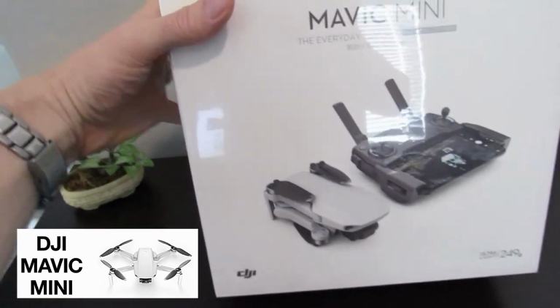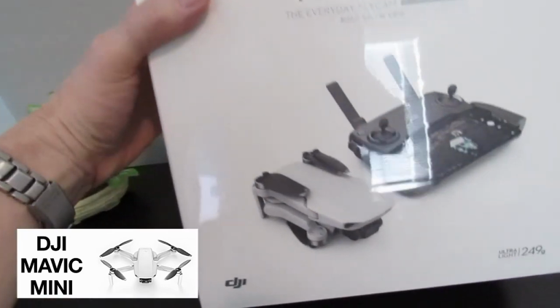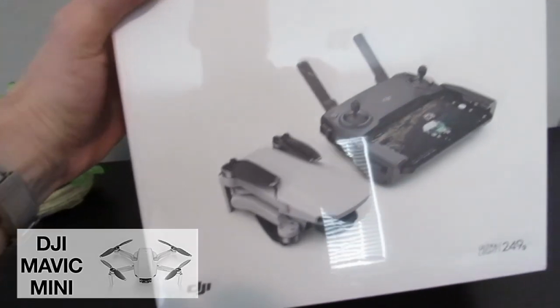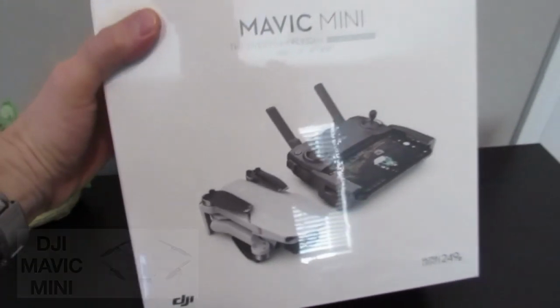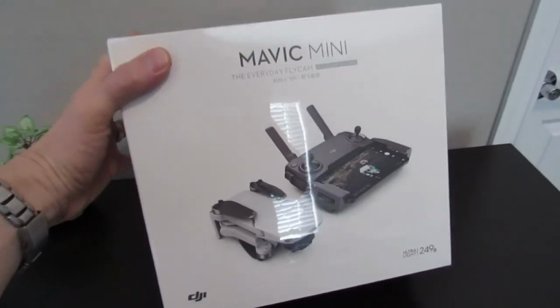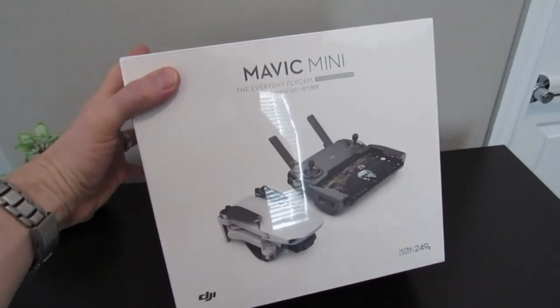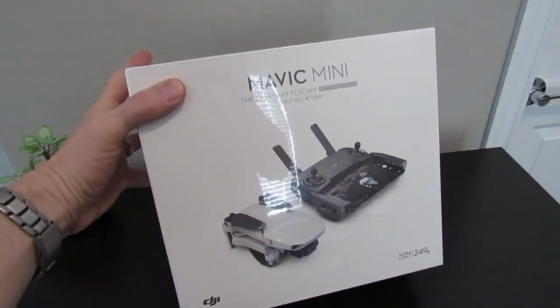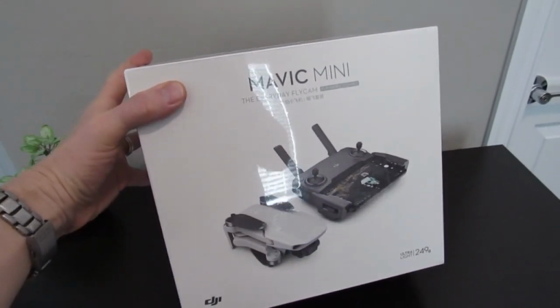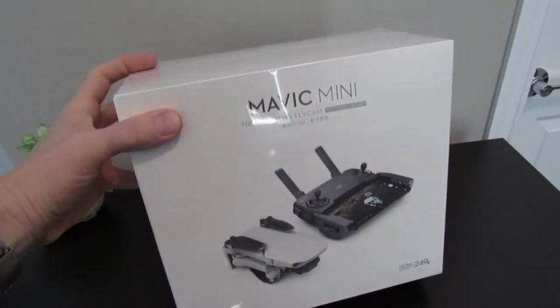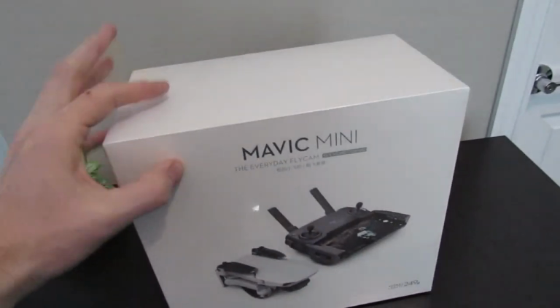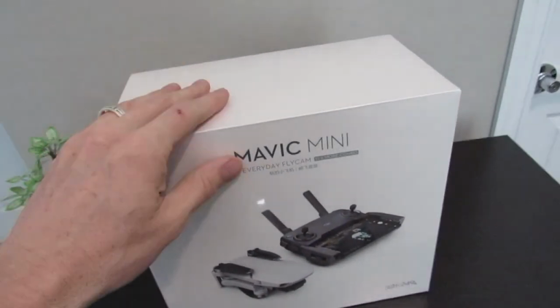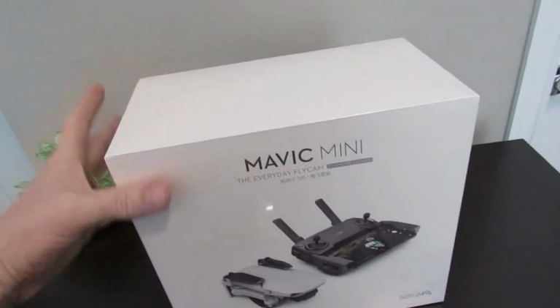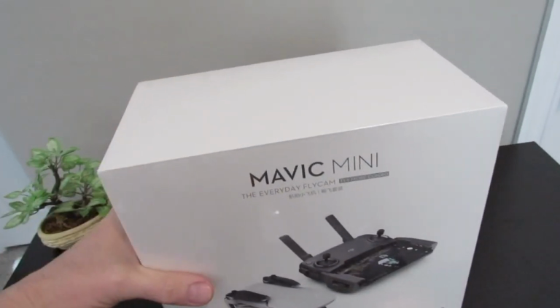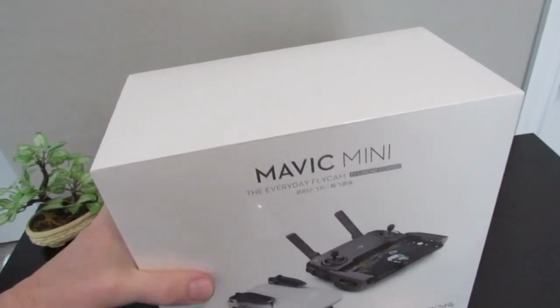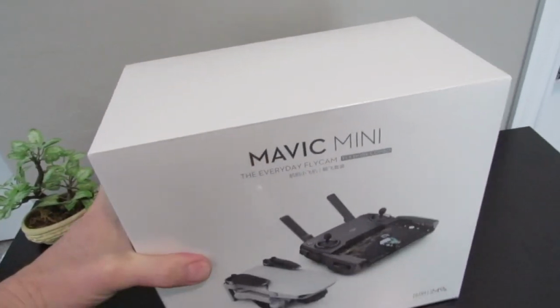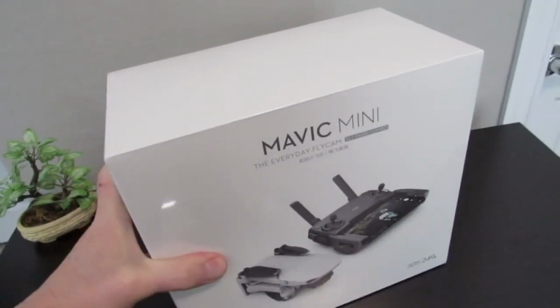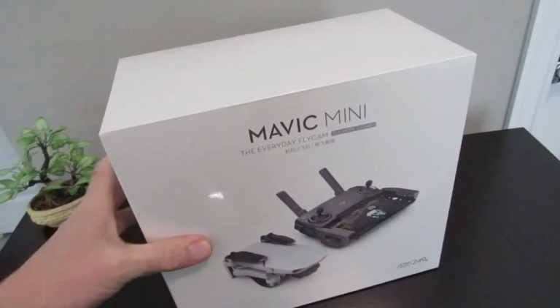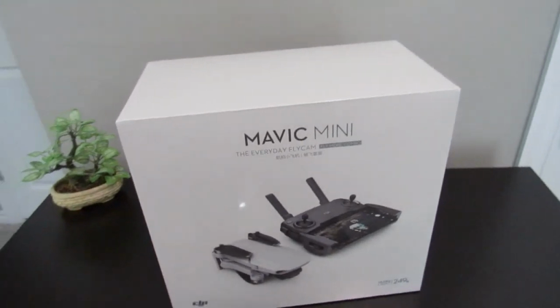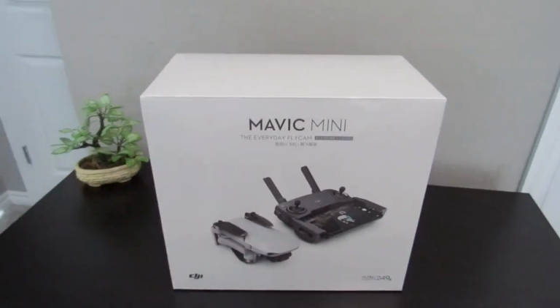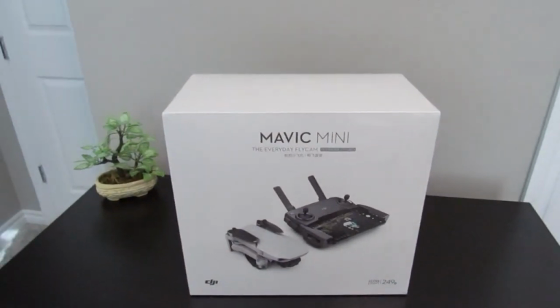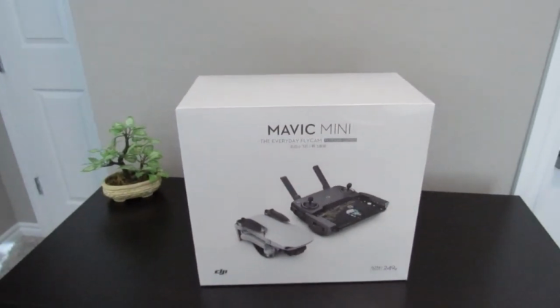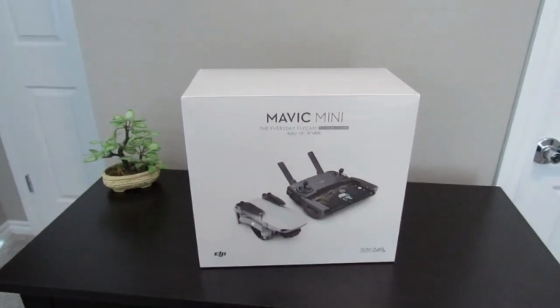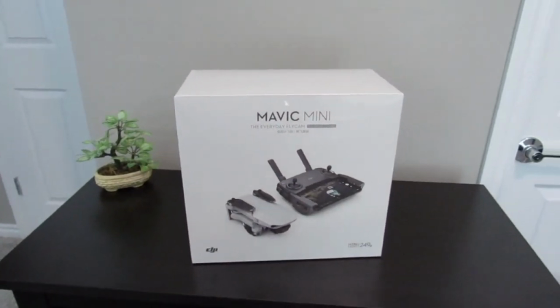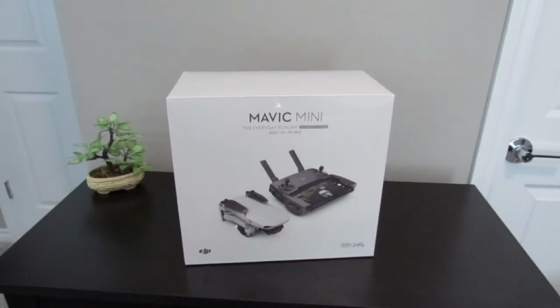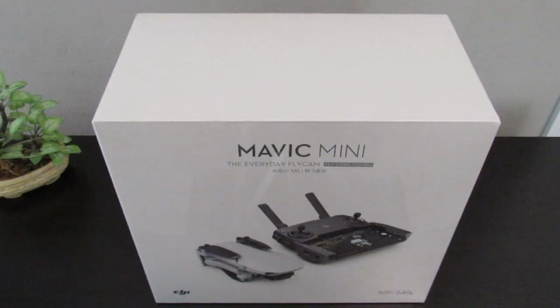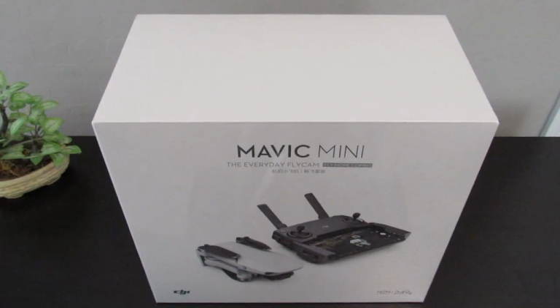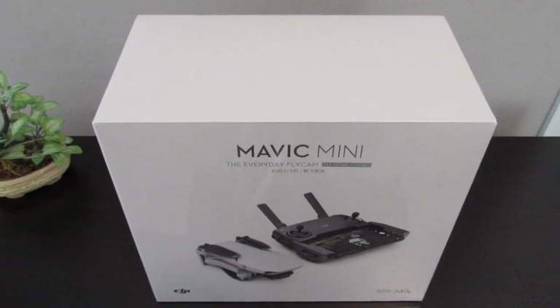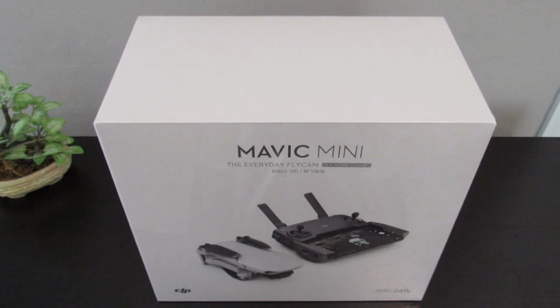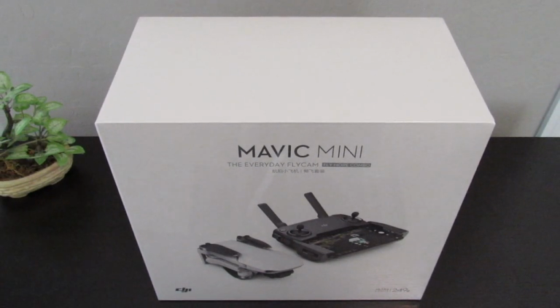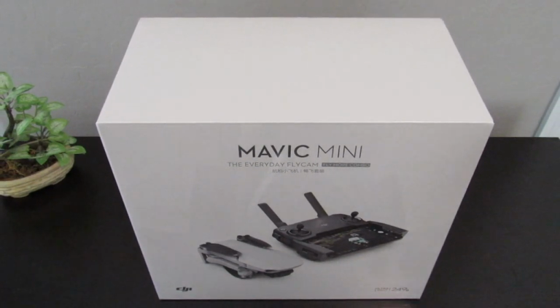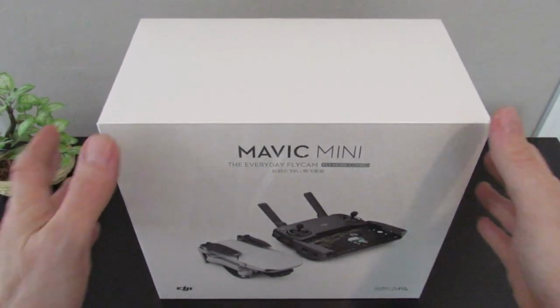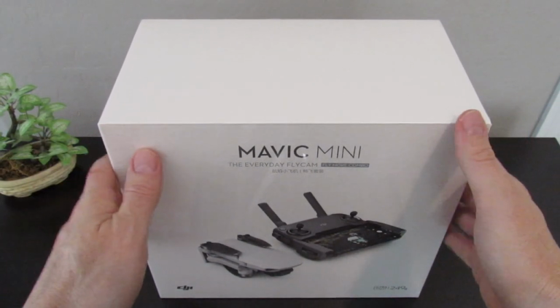You can see the drone and the combo are packaged together in one box. I really like that because previous Mavics have had the combo packaged in a separate box, so you had to purchase the combo separately.